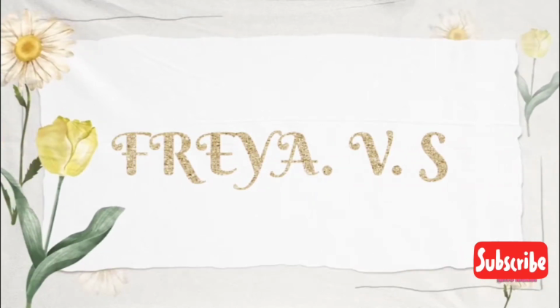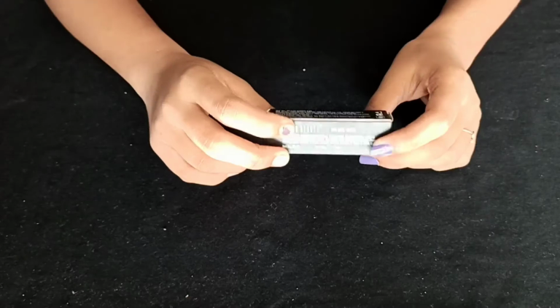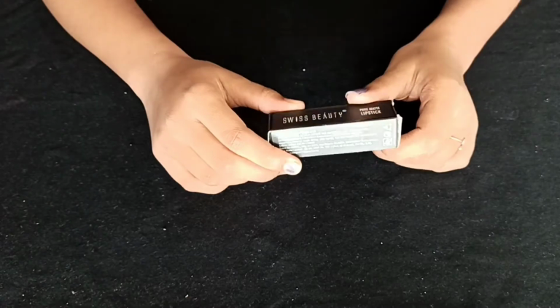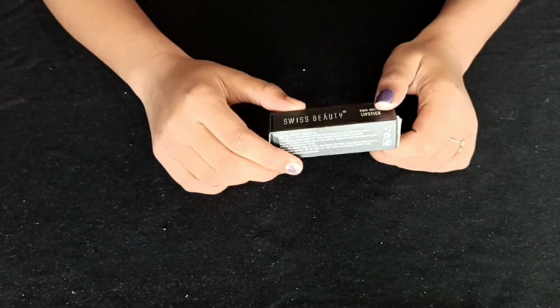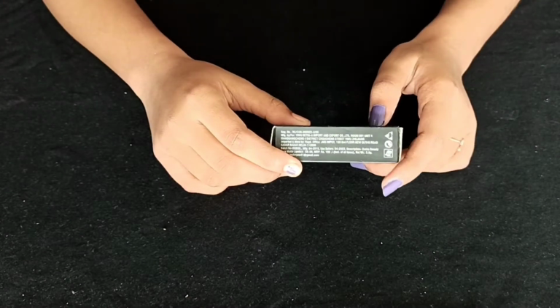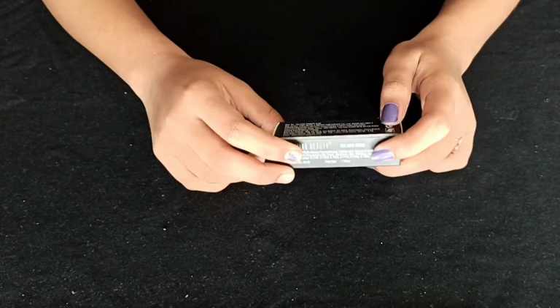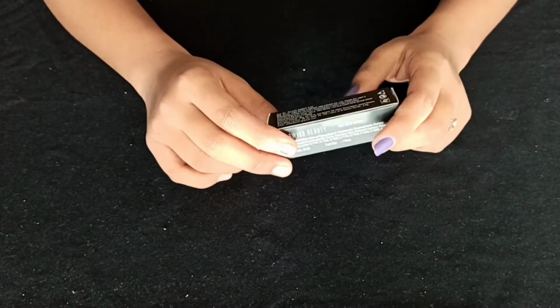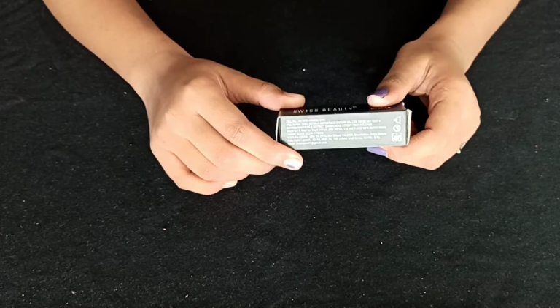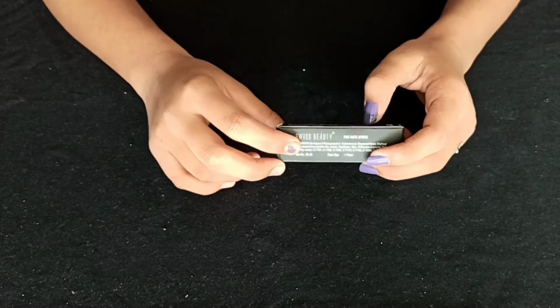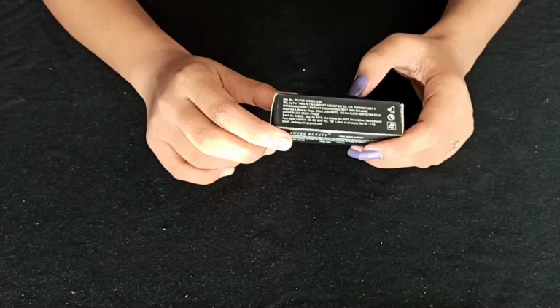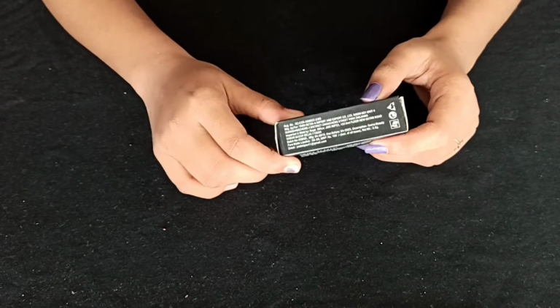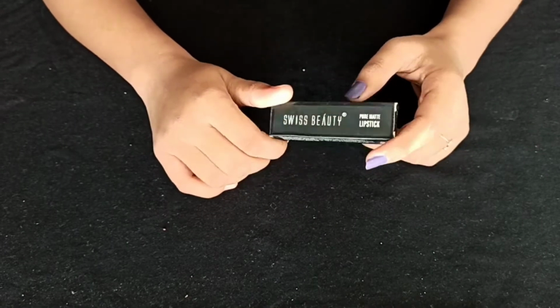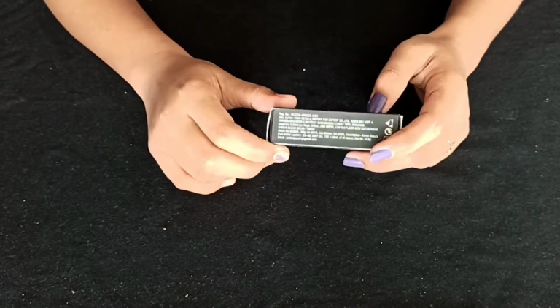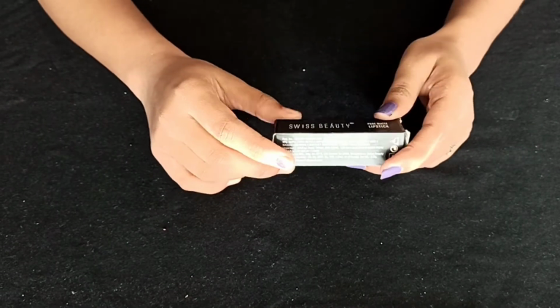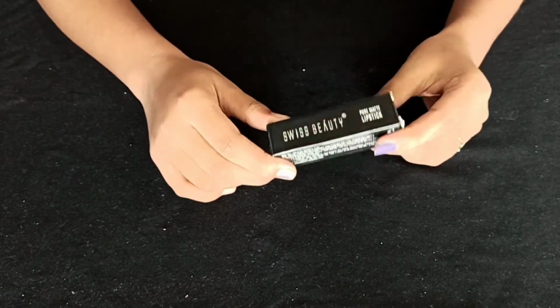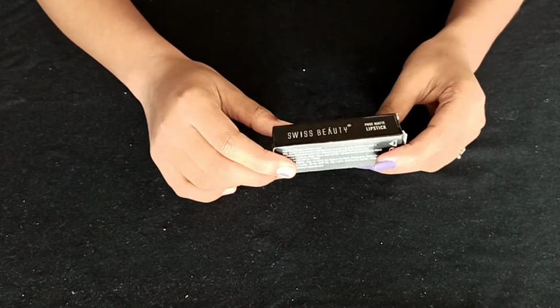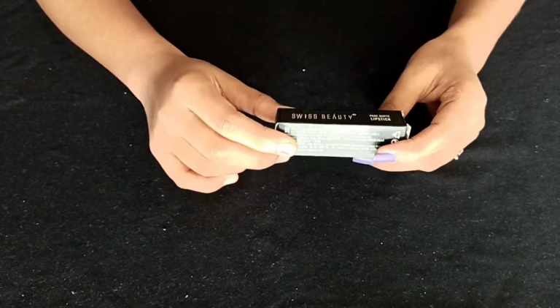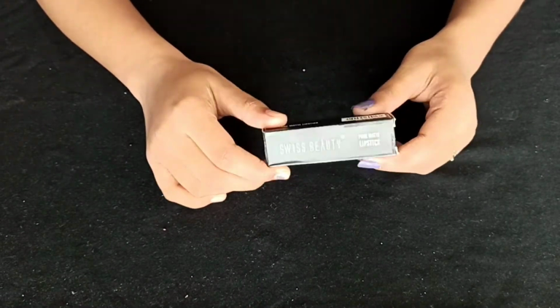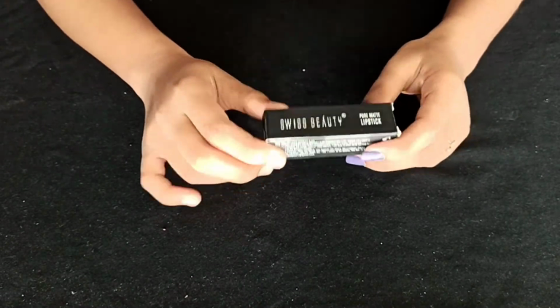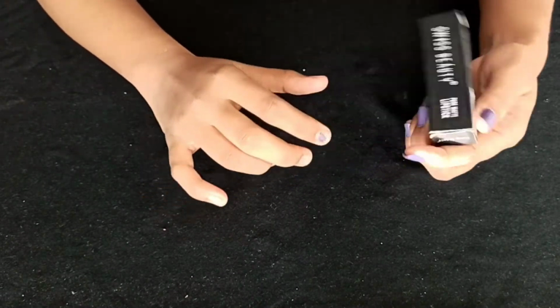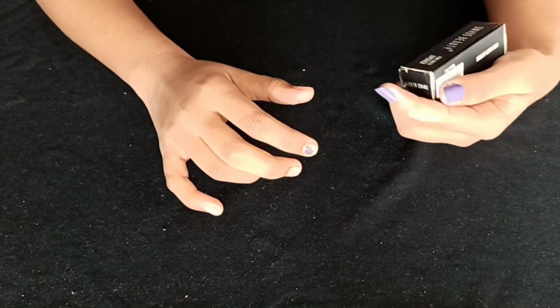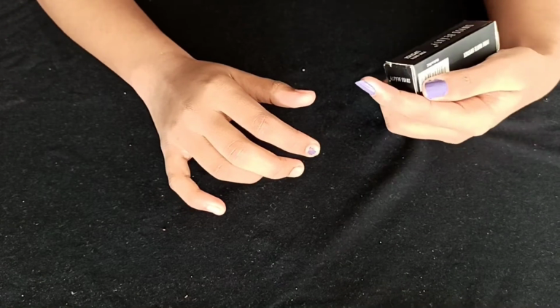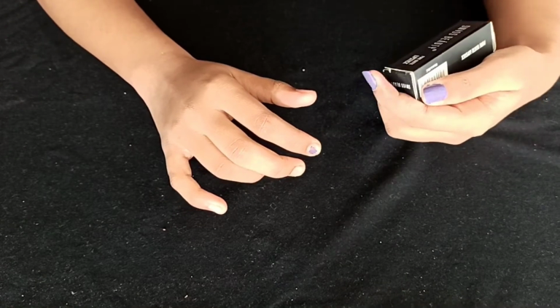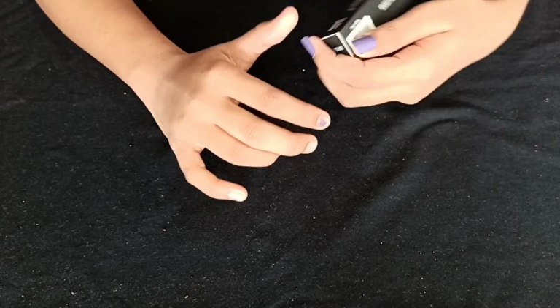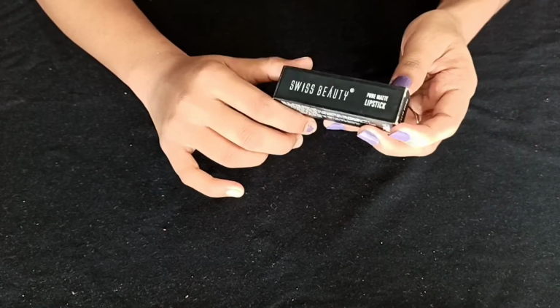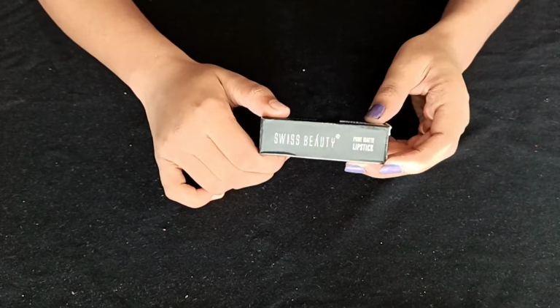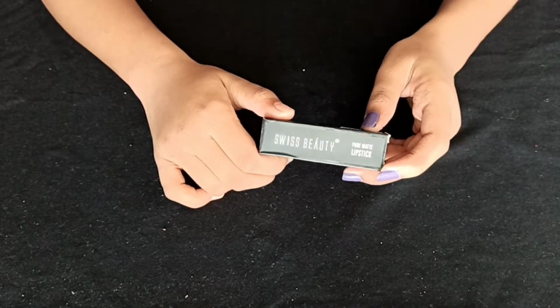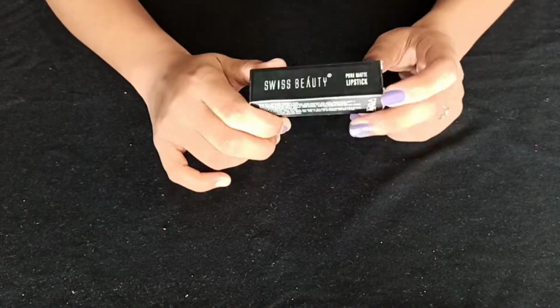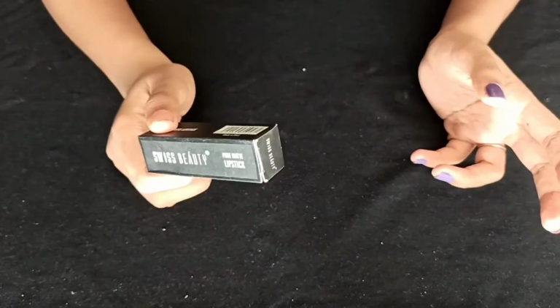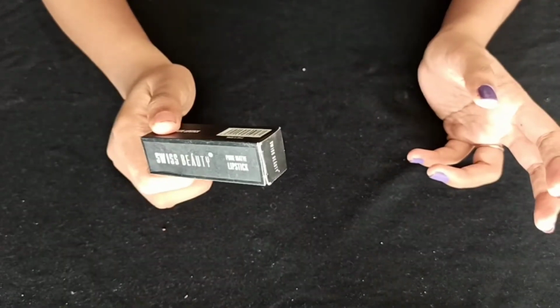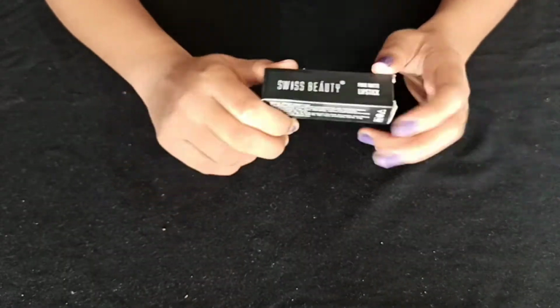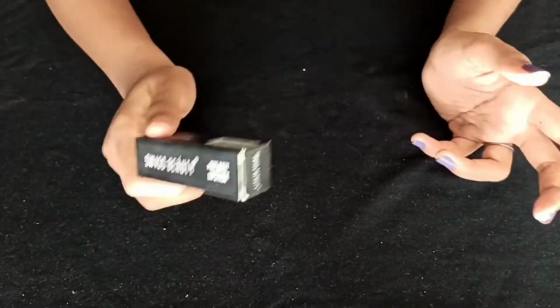Hello and welcome back to my channel. This is a review of Swissbeauty's lipstick. My carrier is Swissbeauty — it's a great company with affordable products.